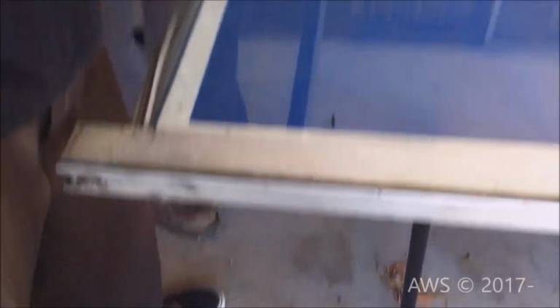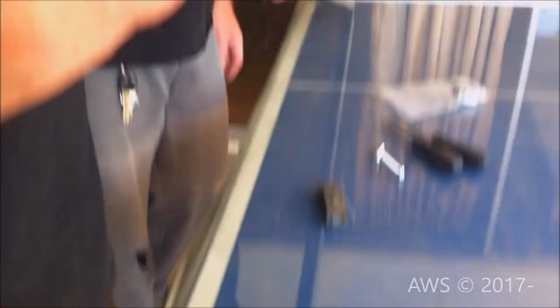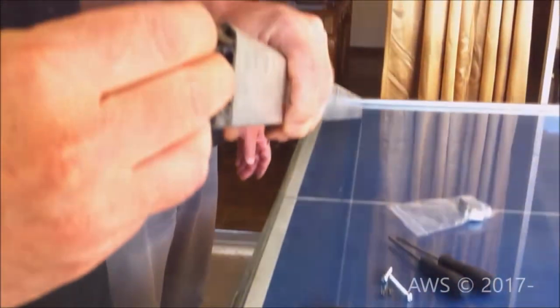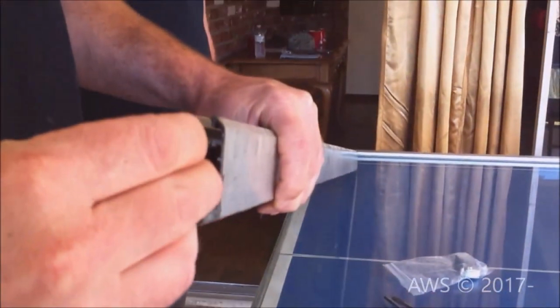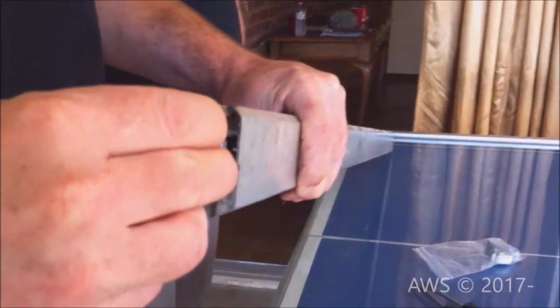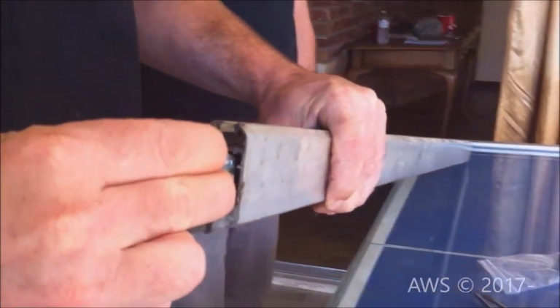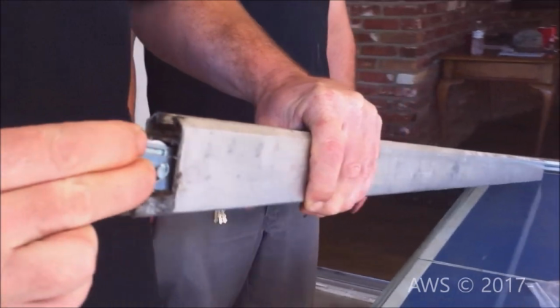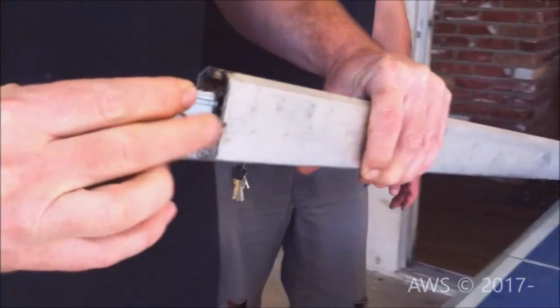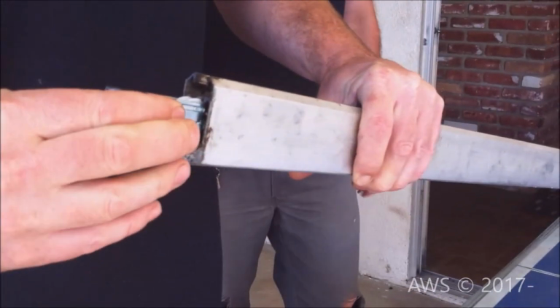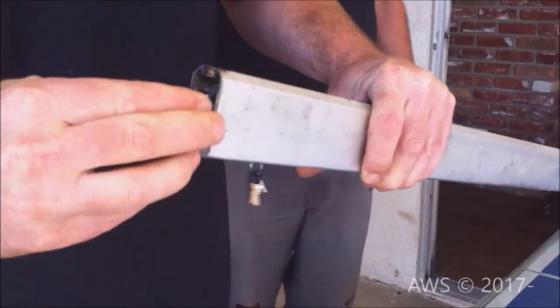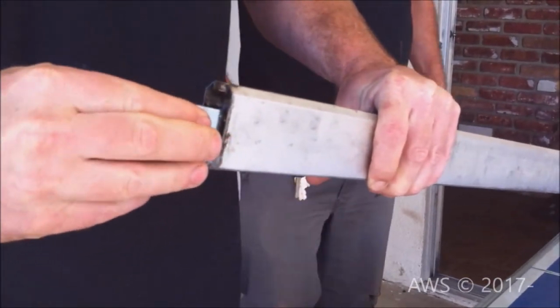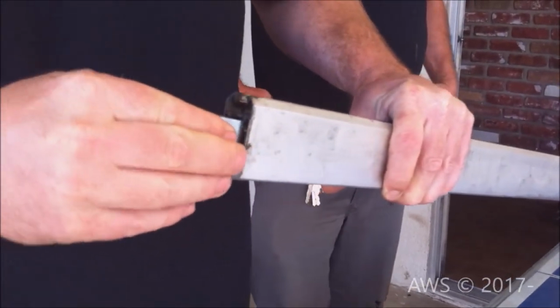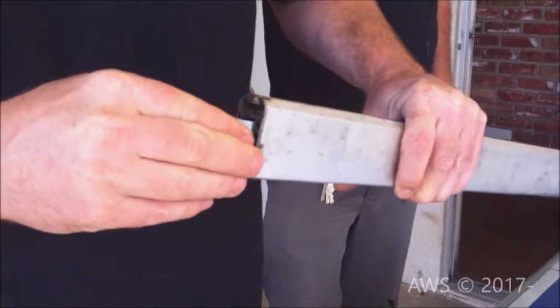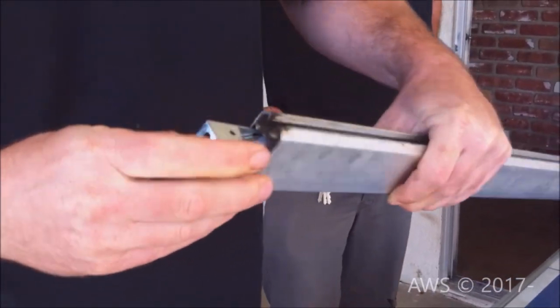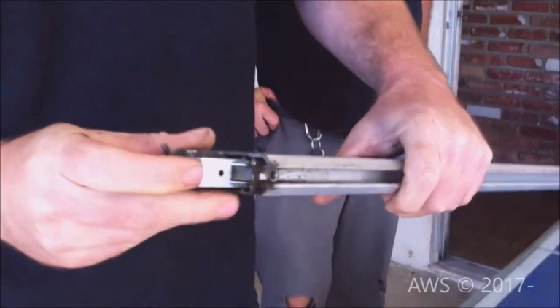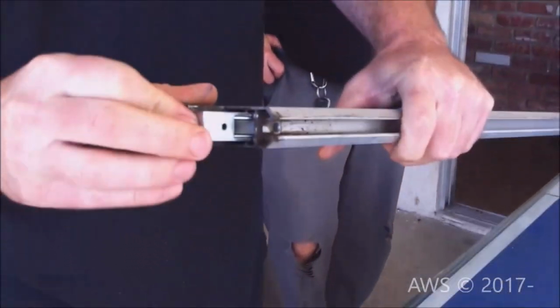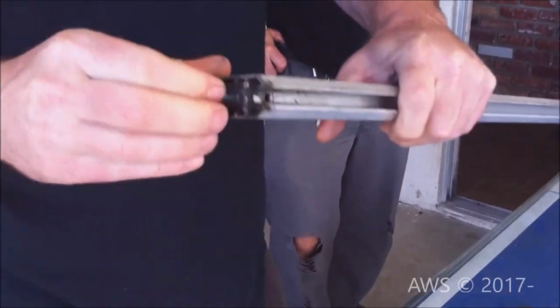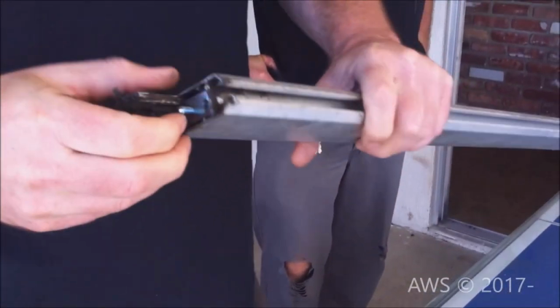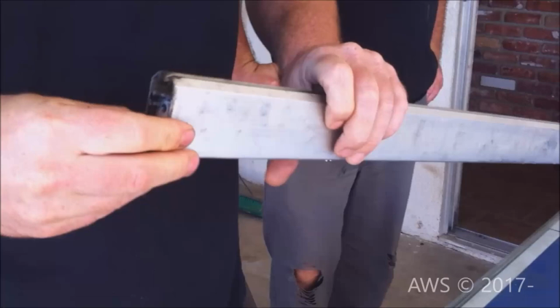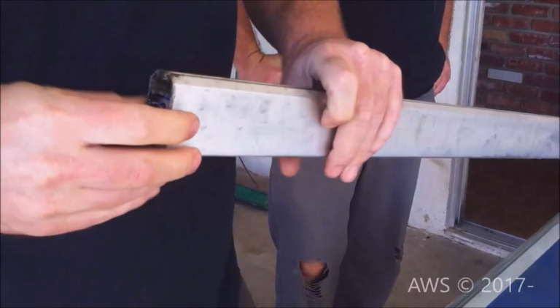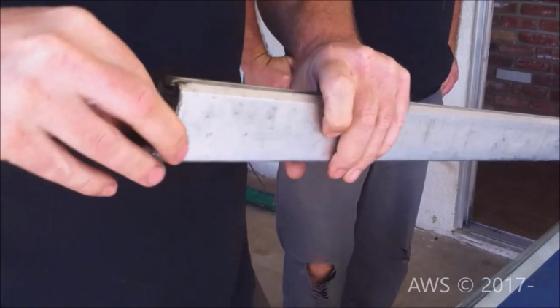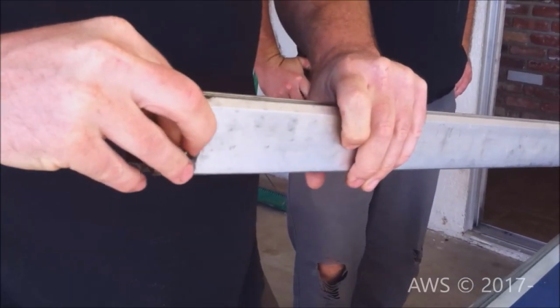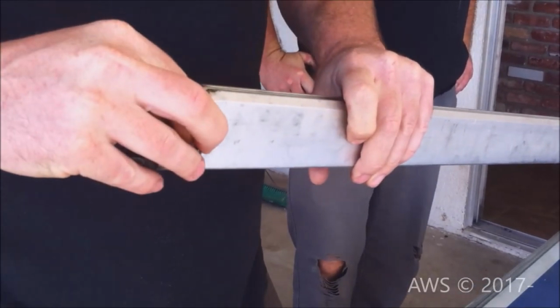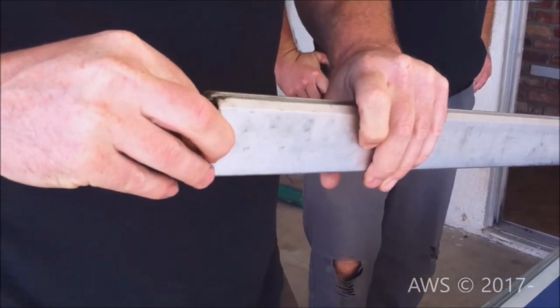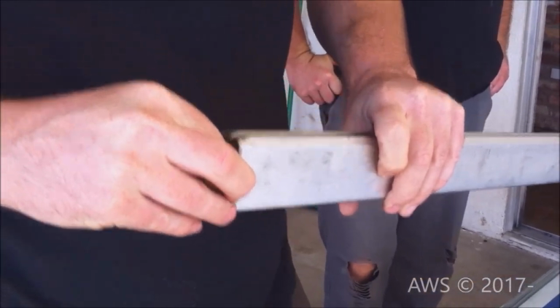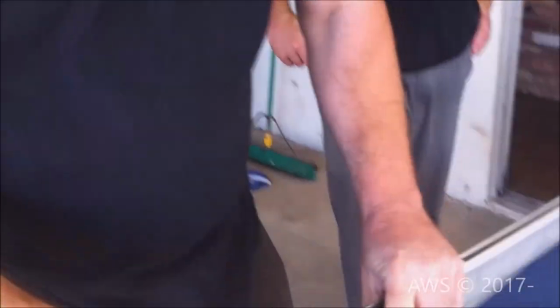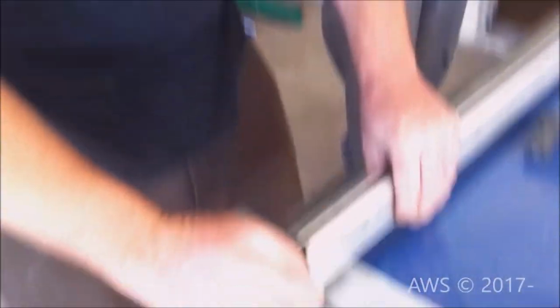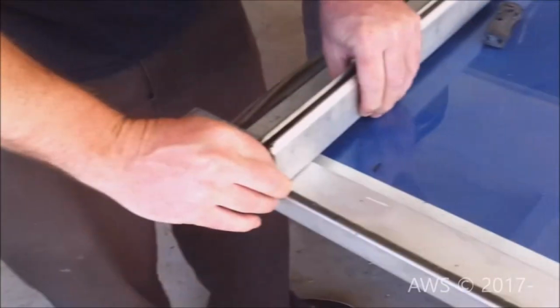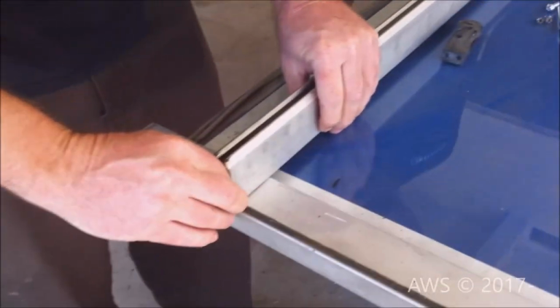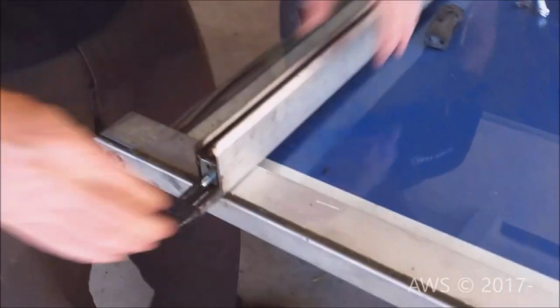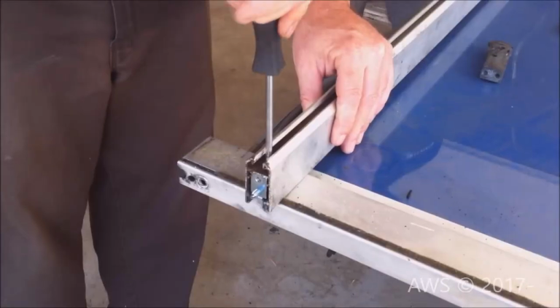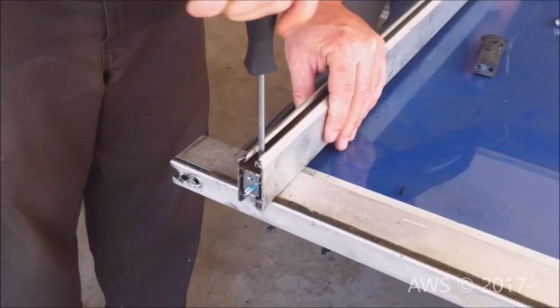To install your new roller cartridges, simply slide them in the same way the old ones came out and secure with the same screws. Our new cartridges did not come with new screws, so make sure you hang on to your old ones.